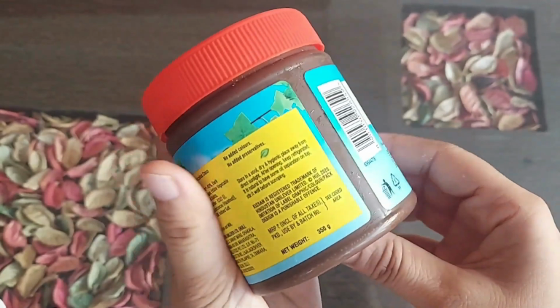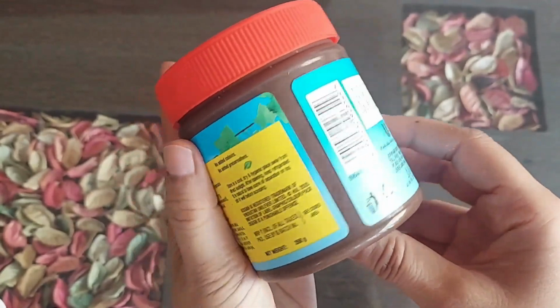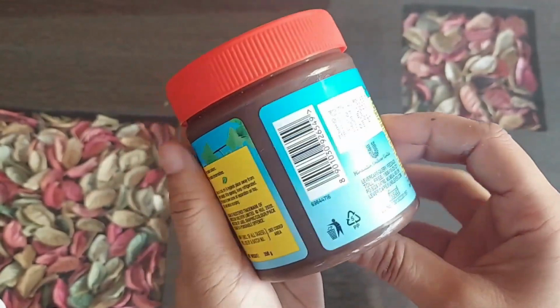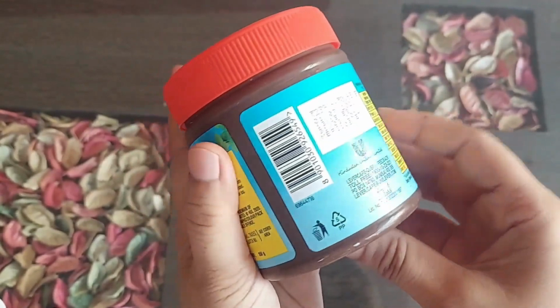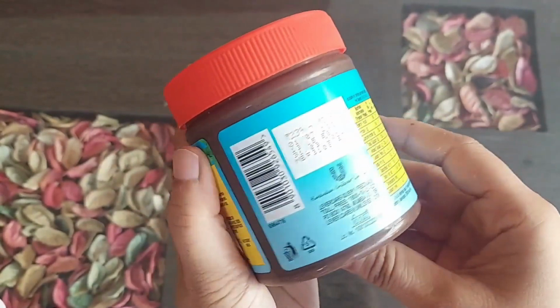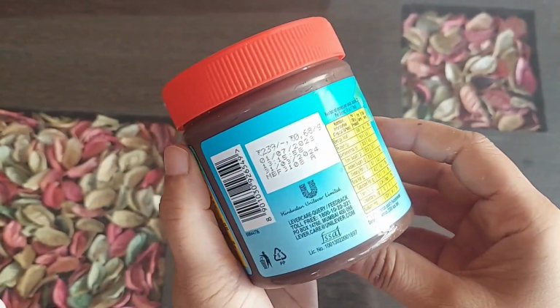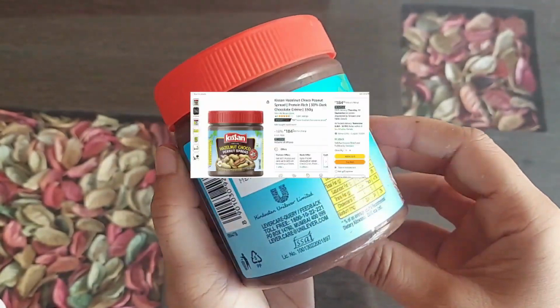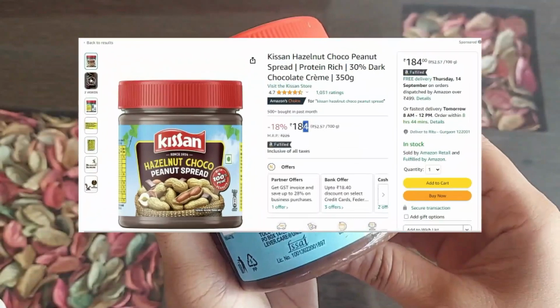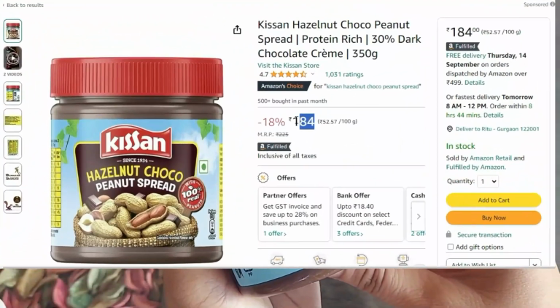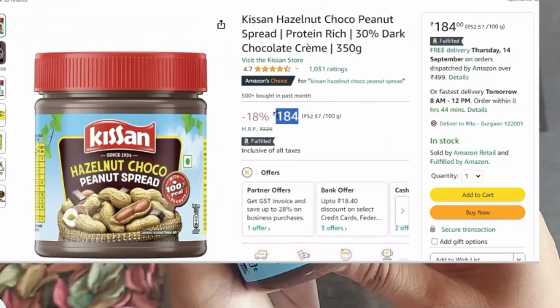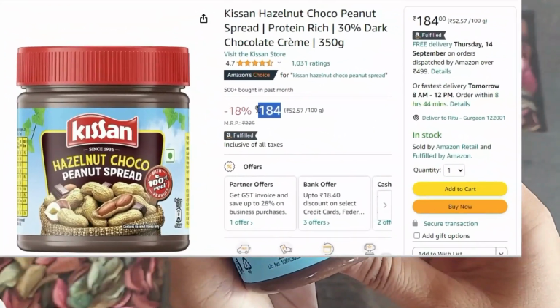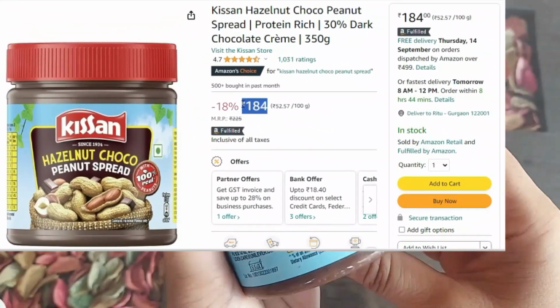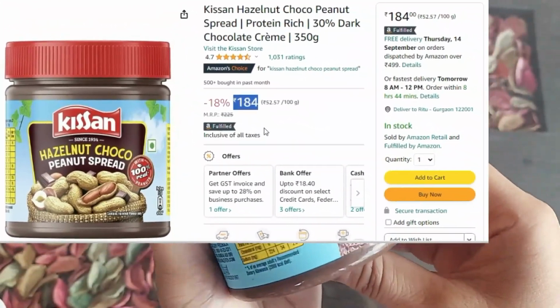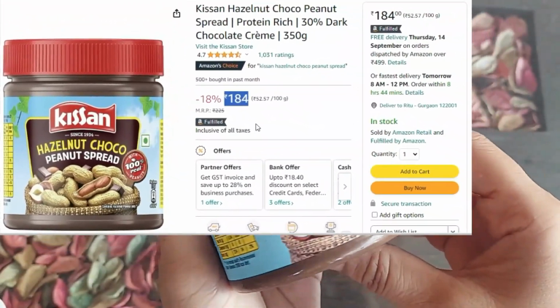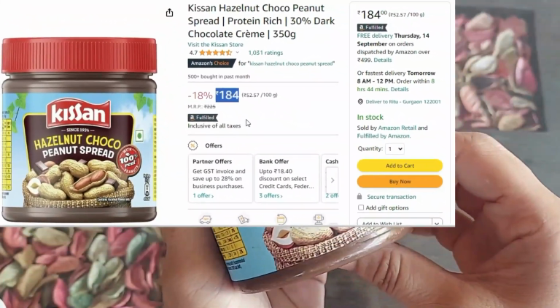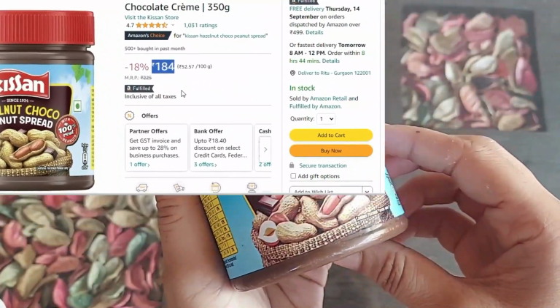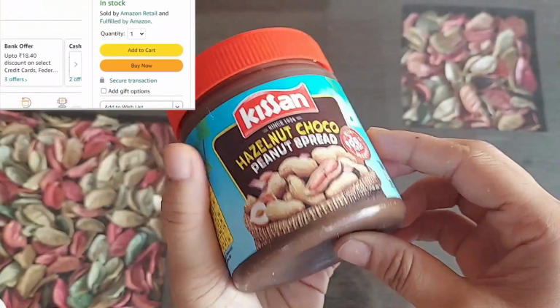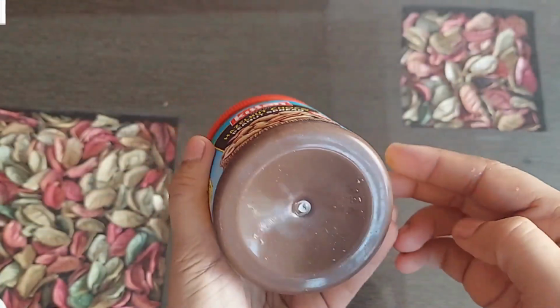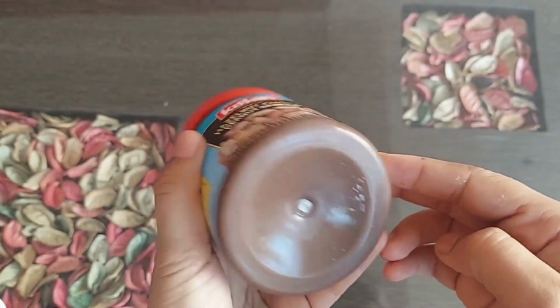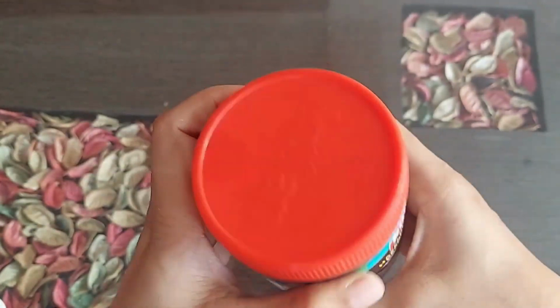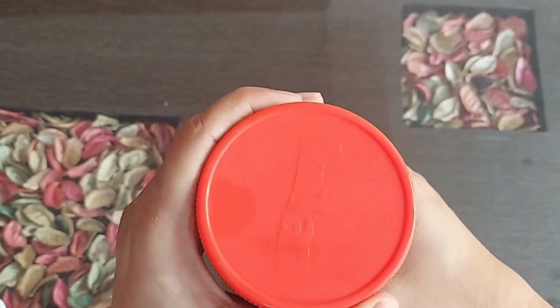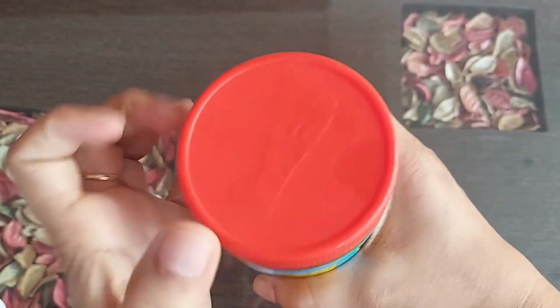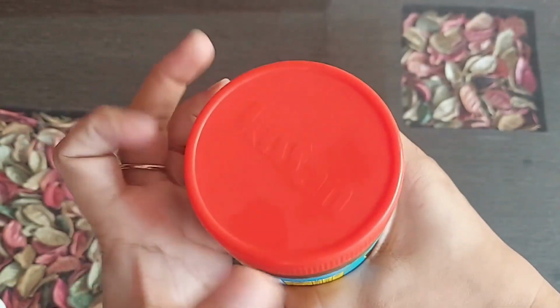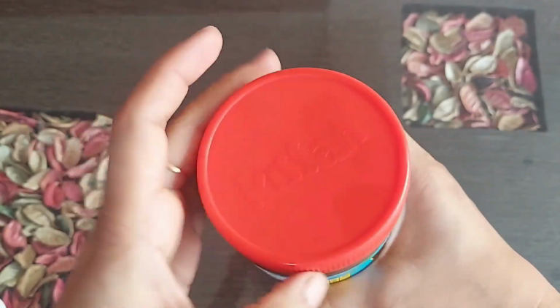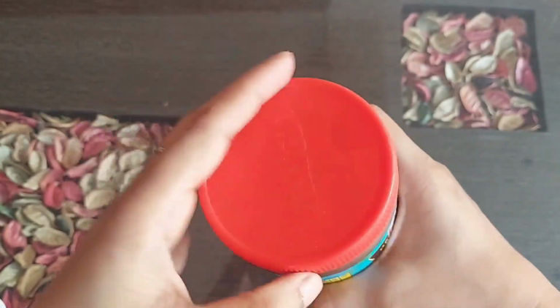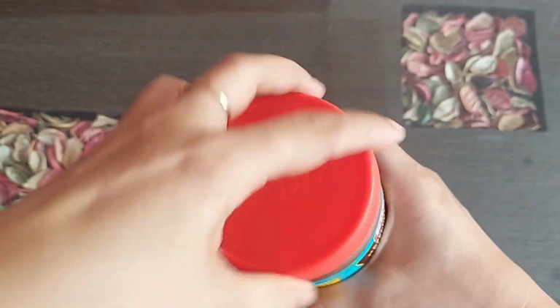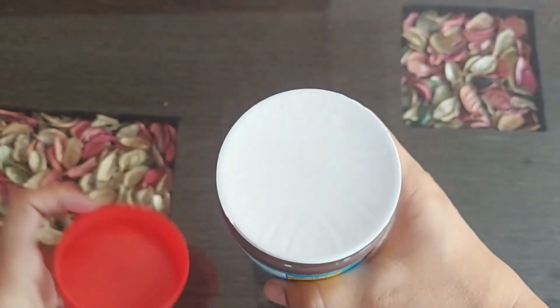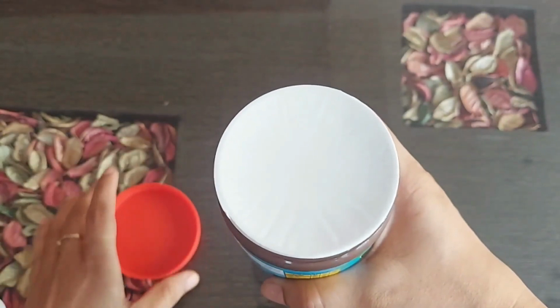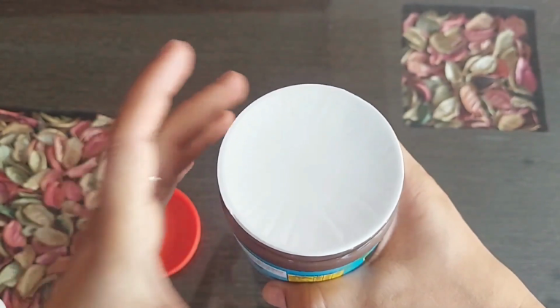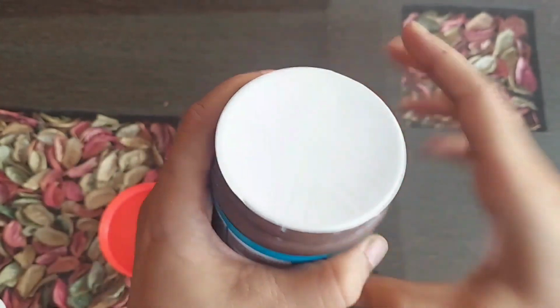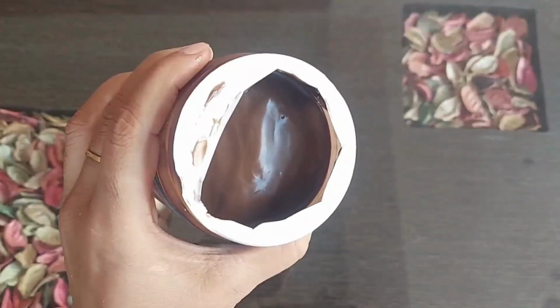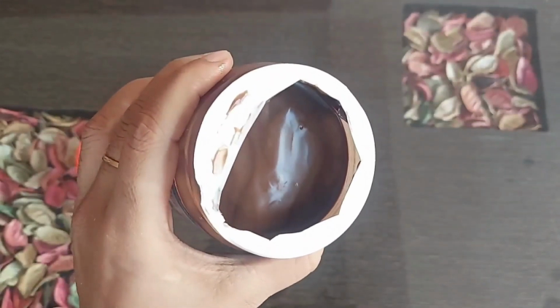This 350 gram jar has an MRP of Rs. 239, but you can get it from Amazon for Rs. 184. It has 8 months of shelf life. Coming to the packaging, it's a very simple looking jar, and this jar is further sealed.